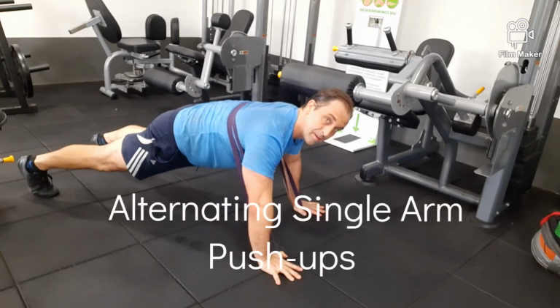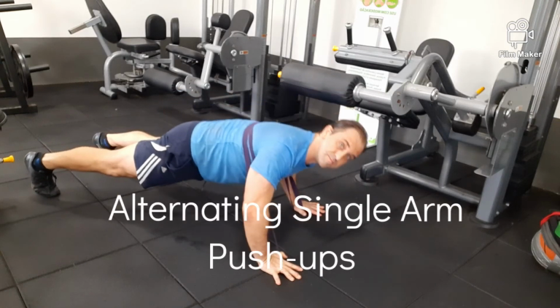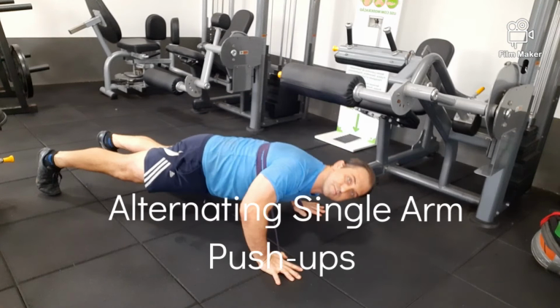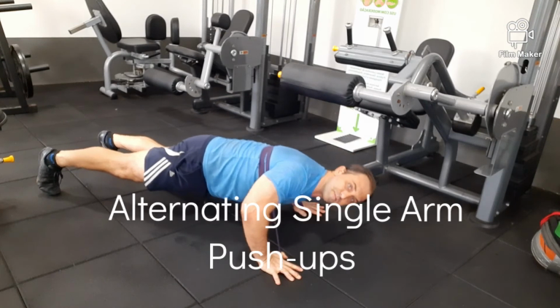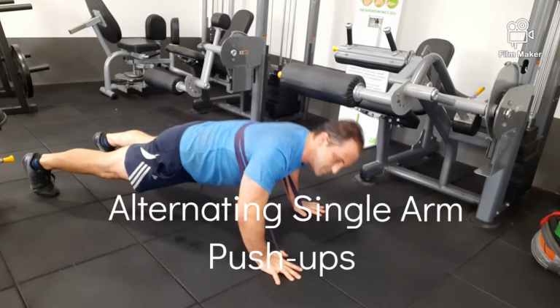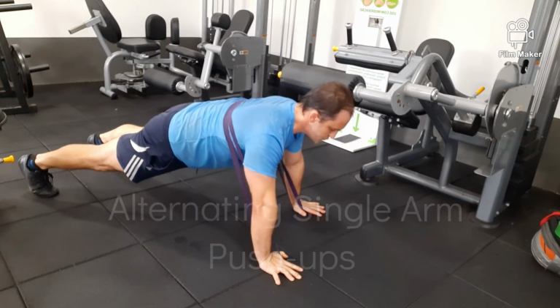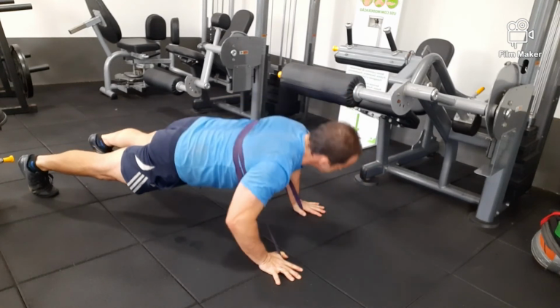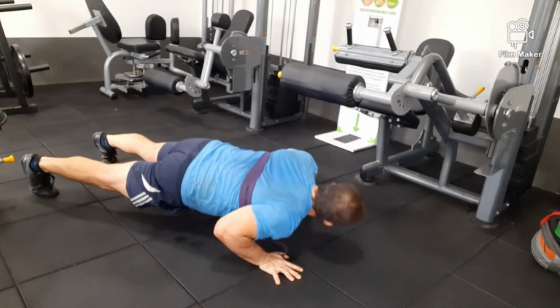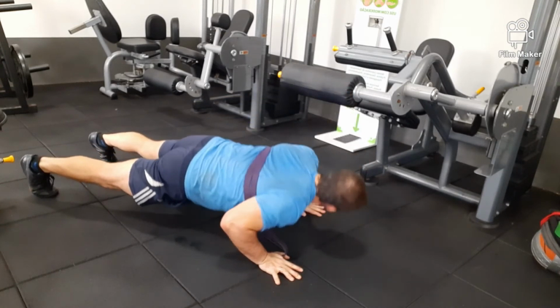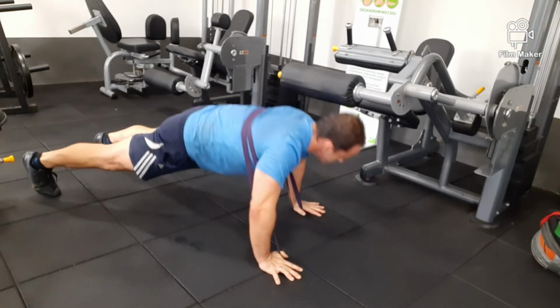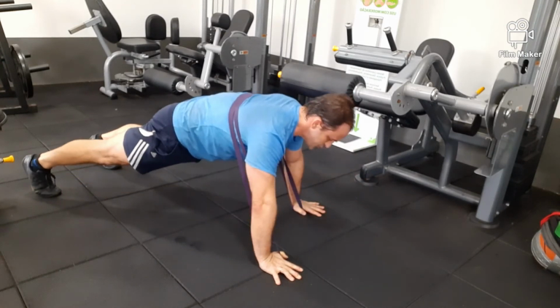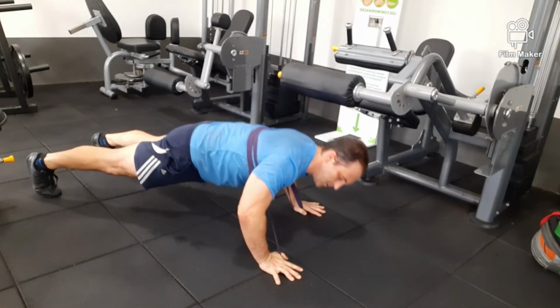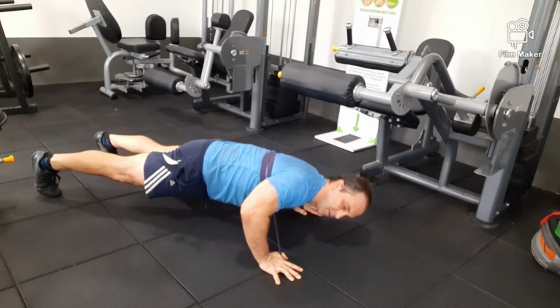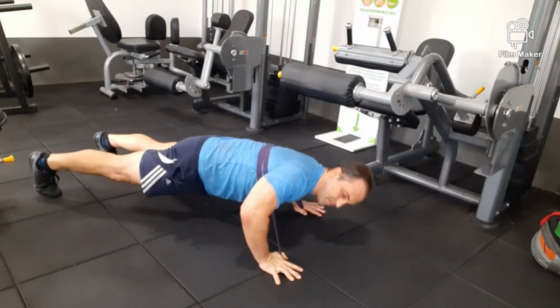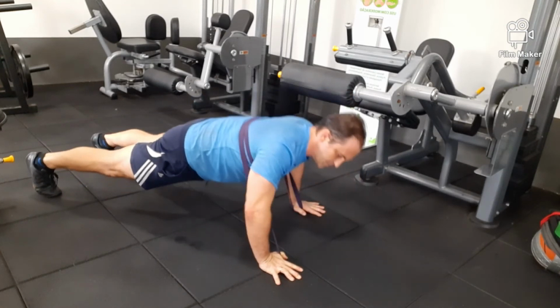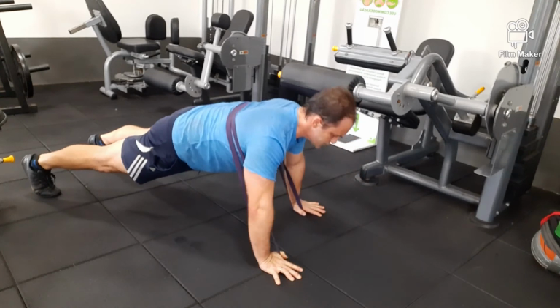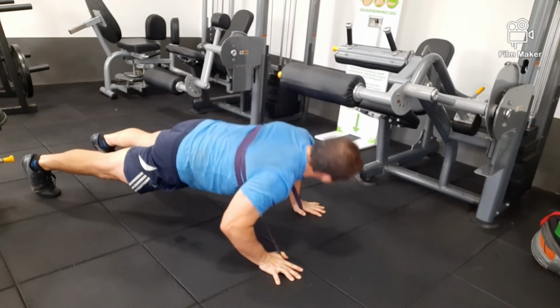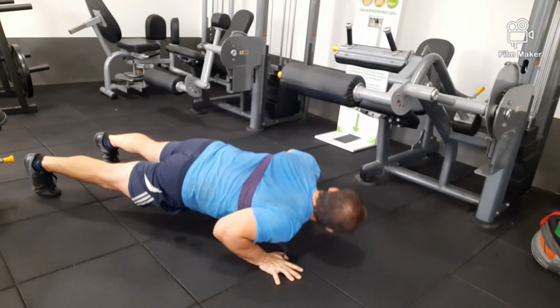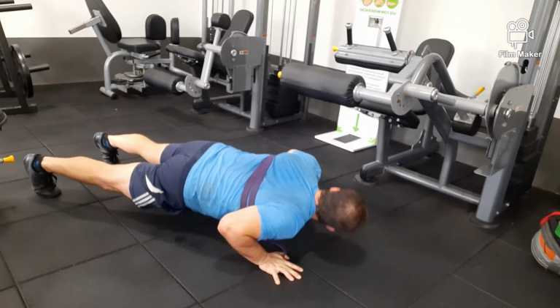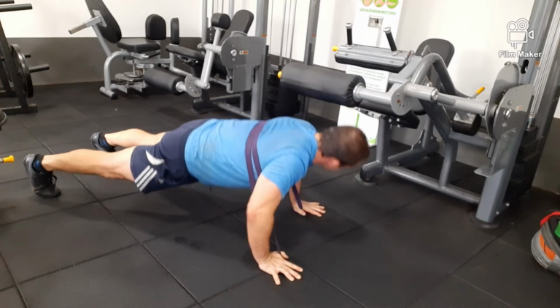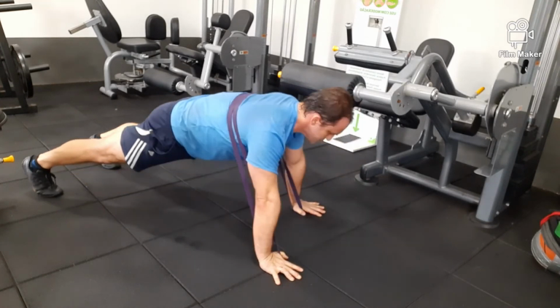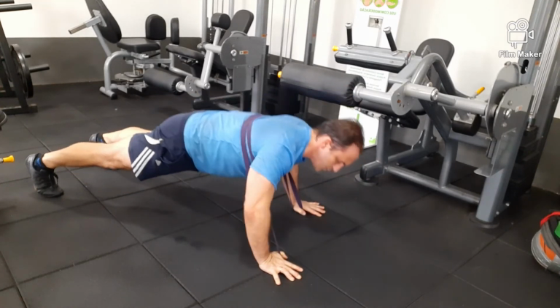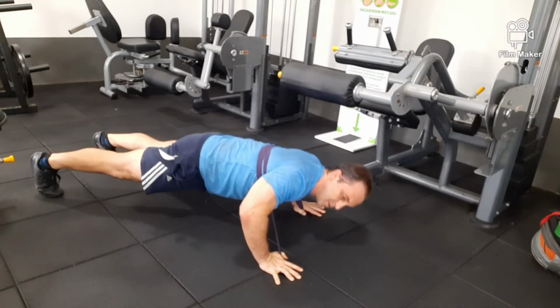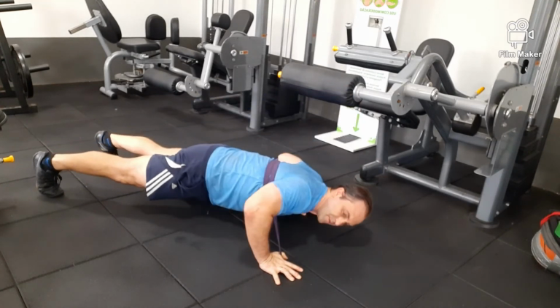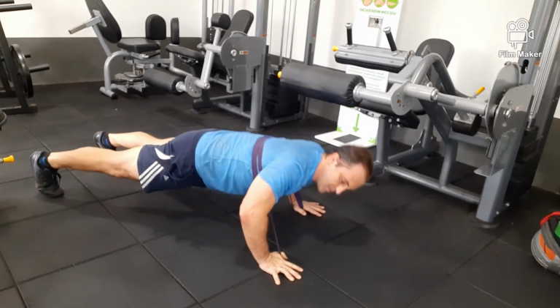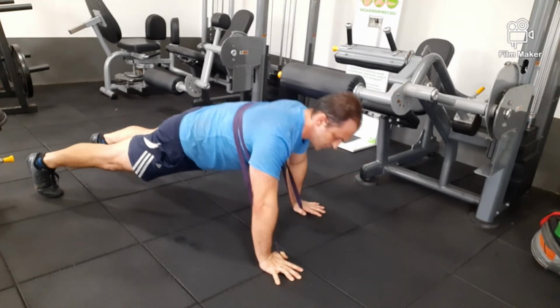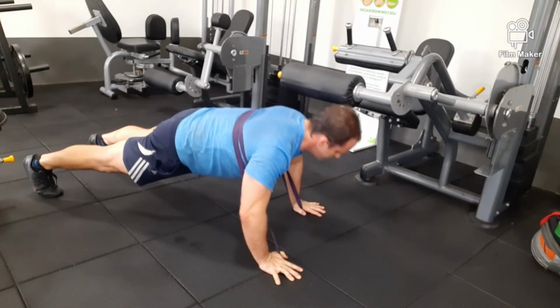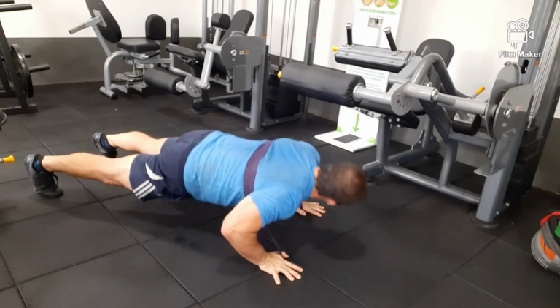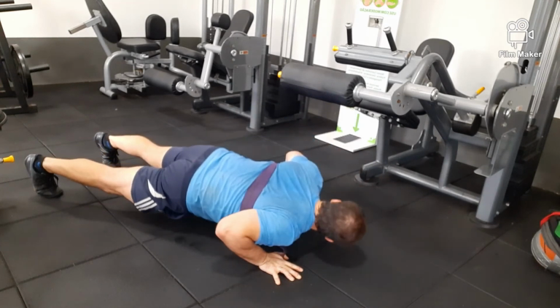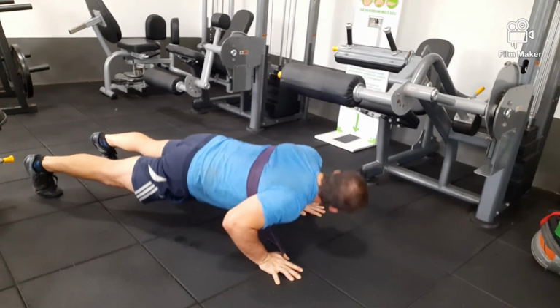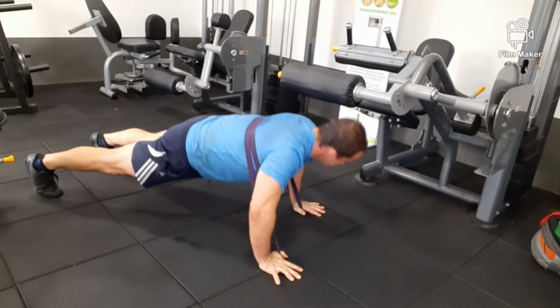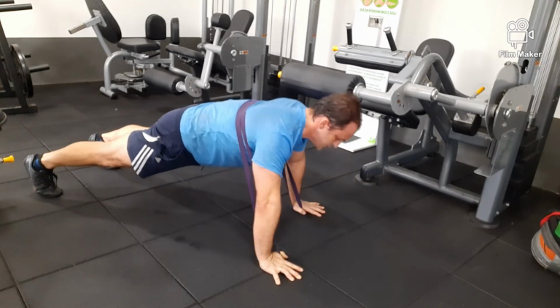This exercise is doing an alternating single arm push-up using your resistance band. I like doing single arm push-ups because it adds a lot of control, stability, and strength to your arms that helps with speed and explosiveness.